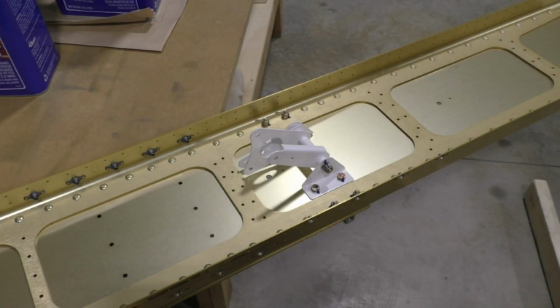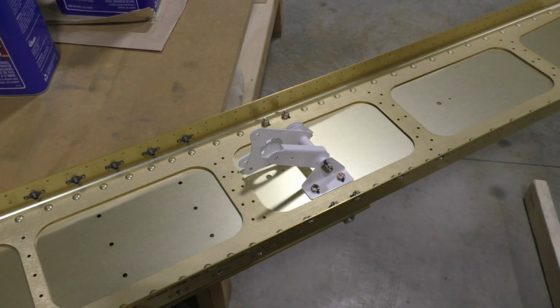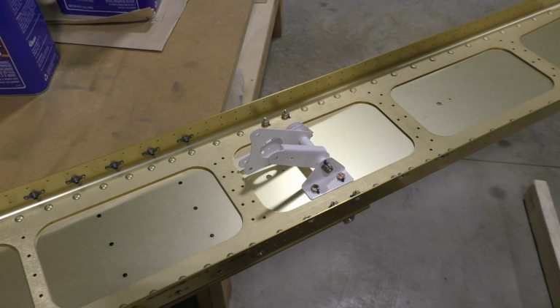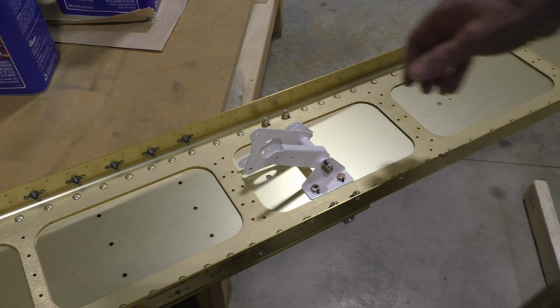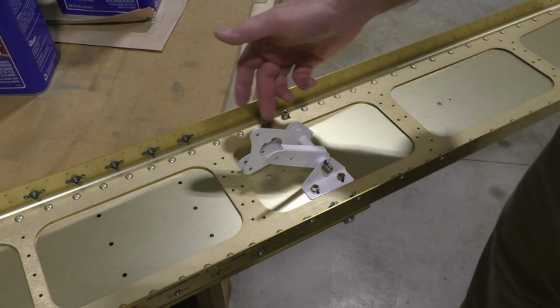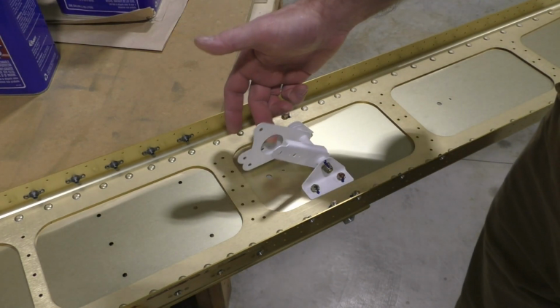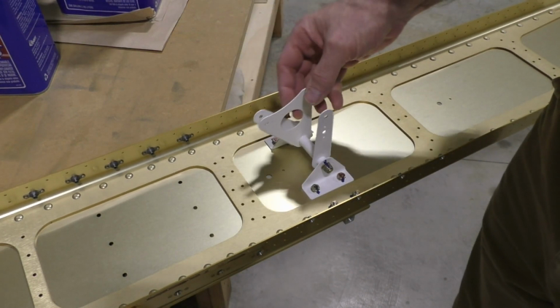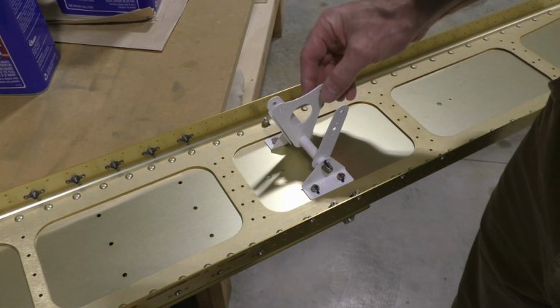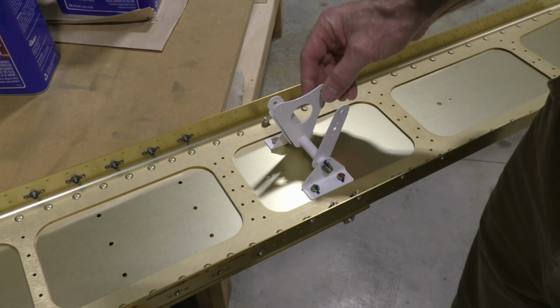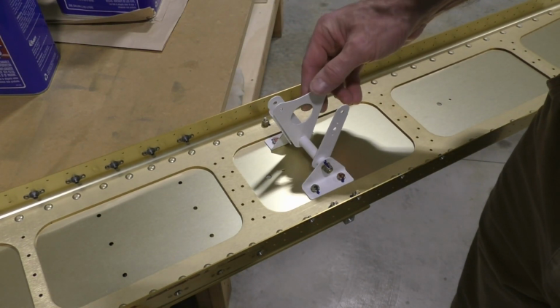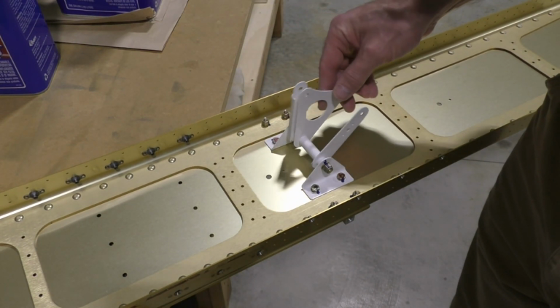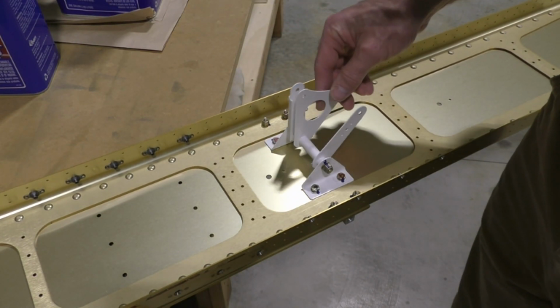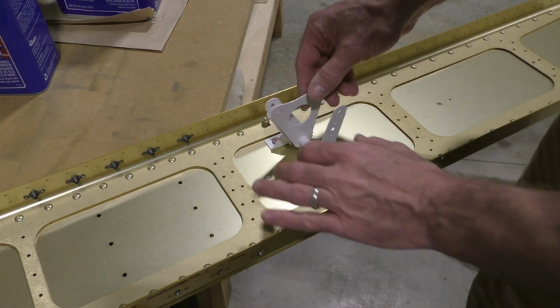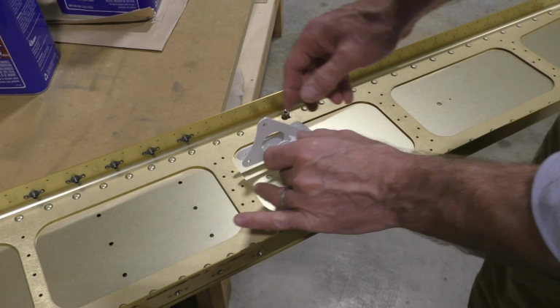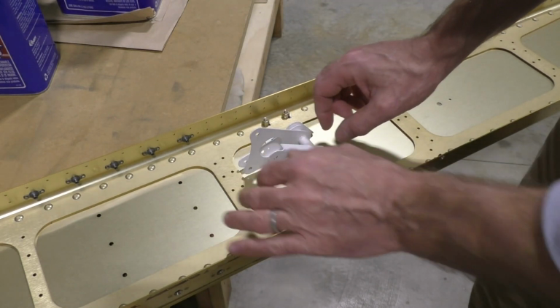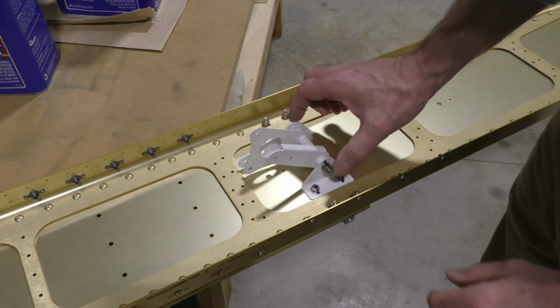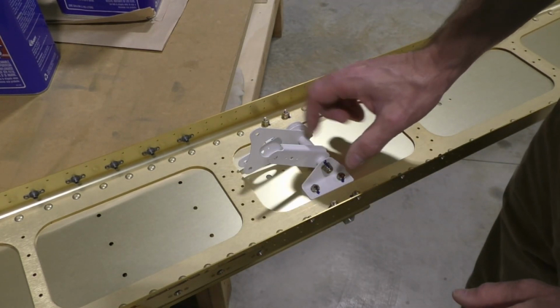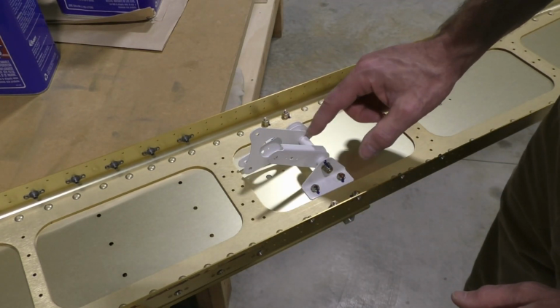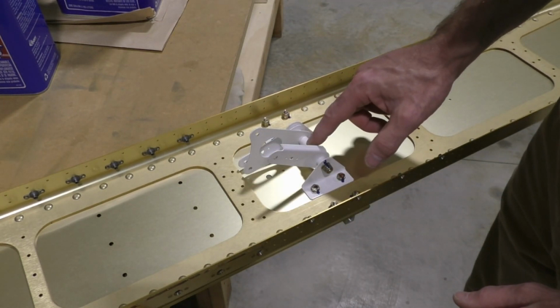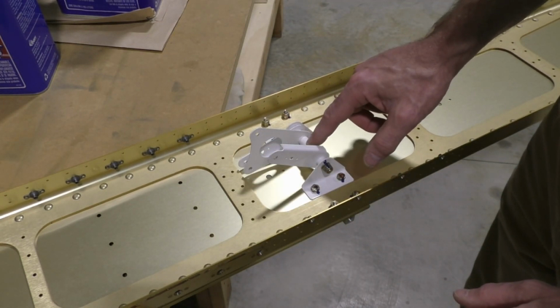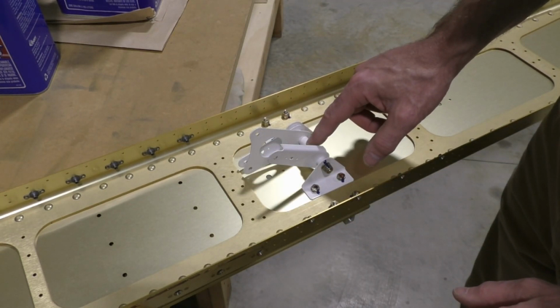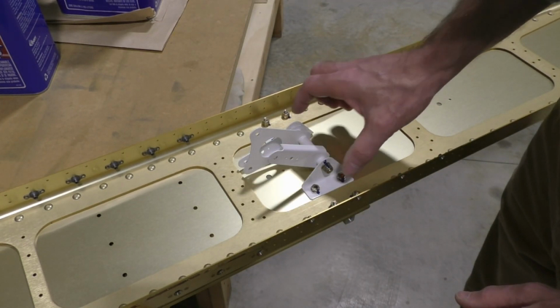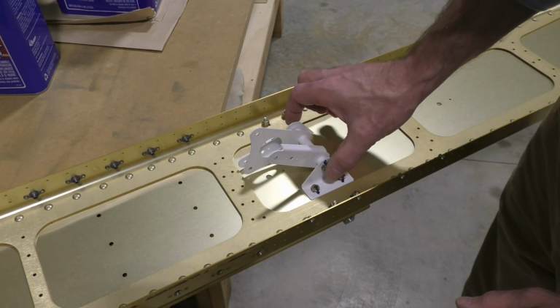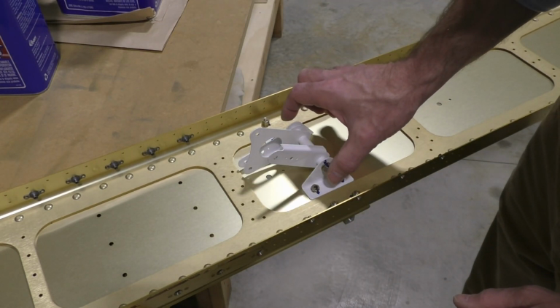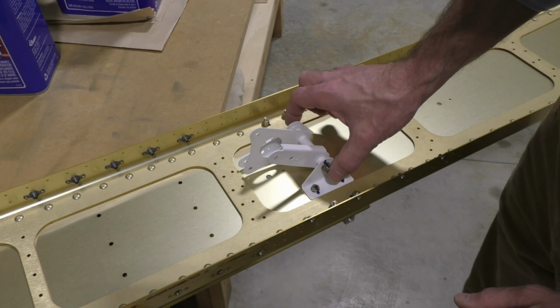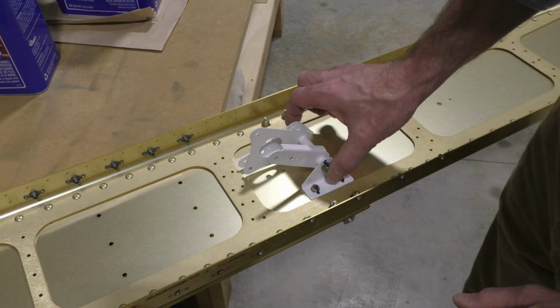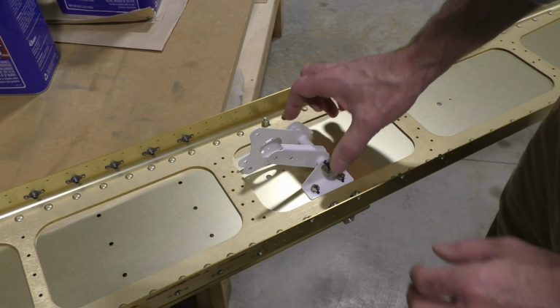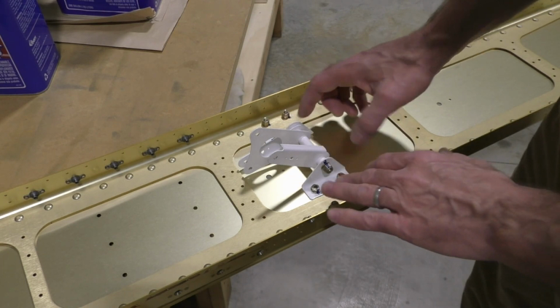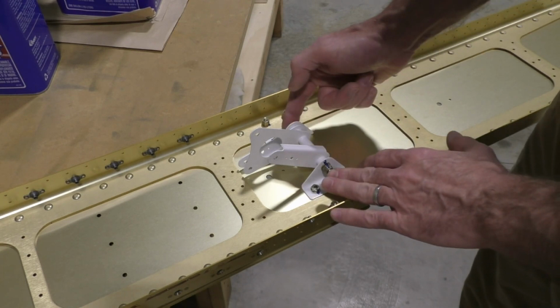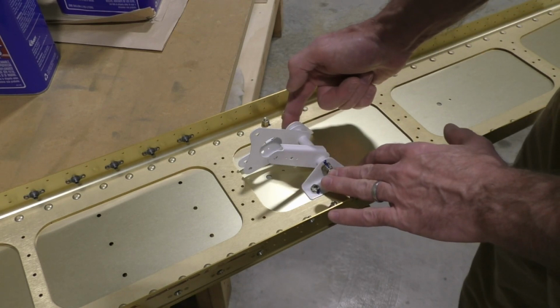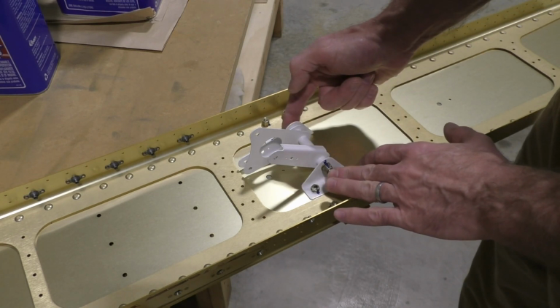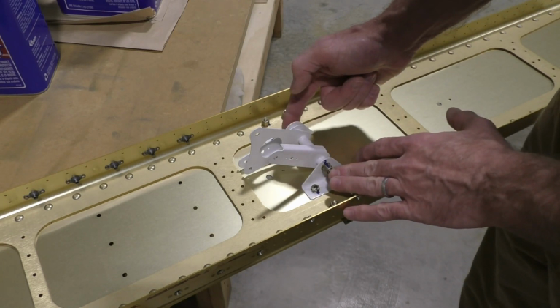I wanted to show you the bell crank assembly. It's bolted onto the main spar. It sits on a spindle which has a brass bushing and an AN4 bolt between these two pieces right here.